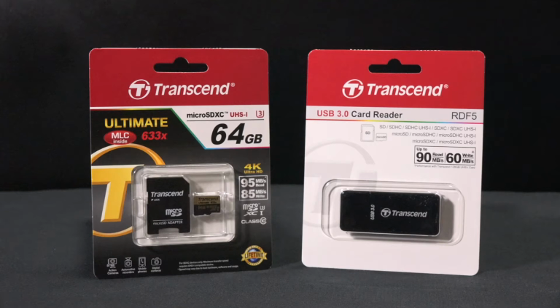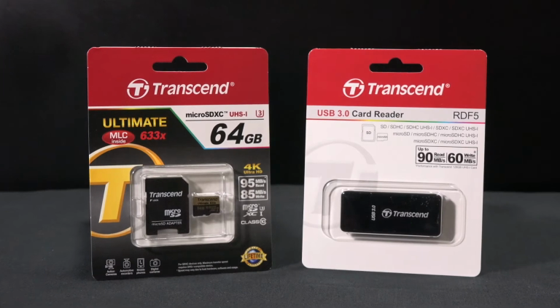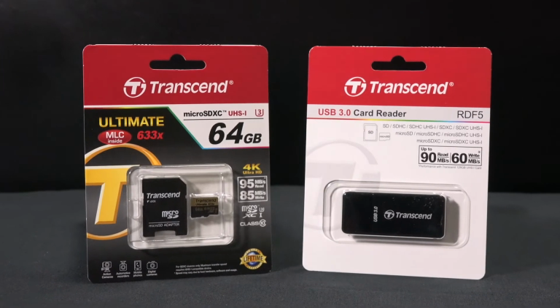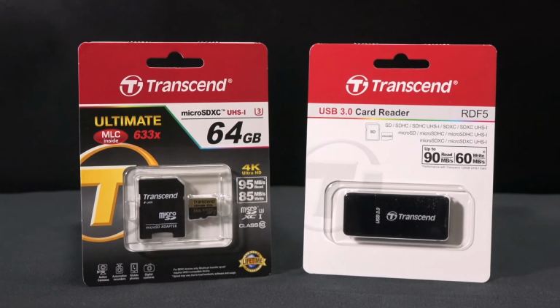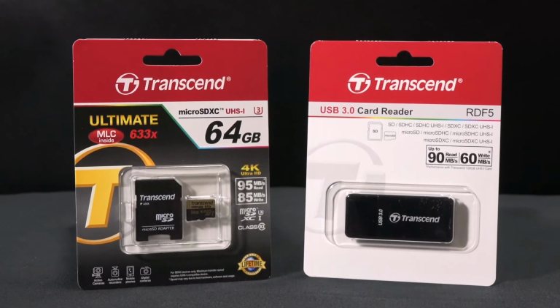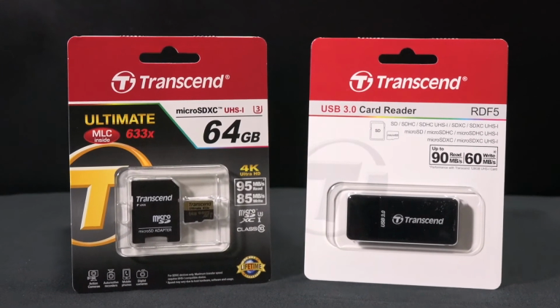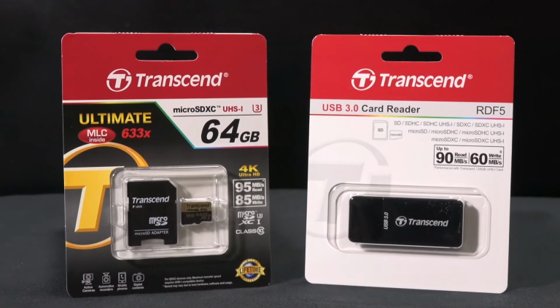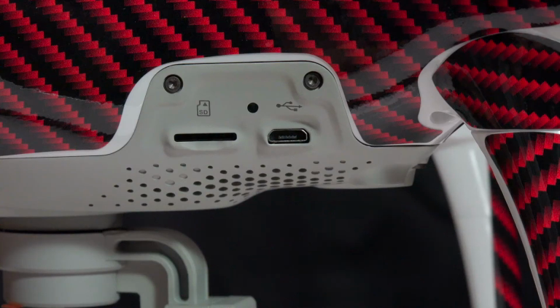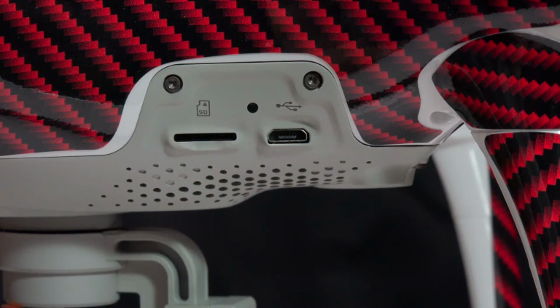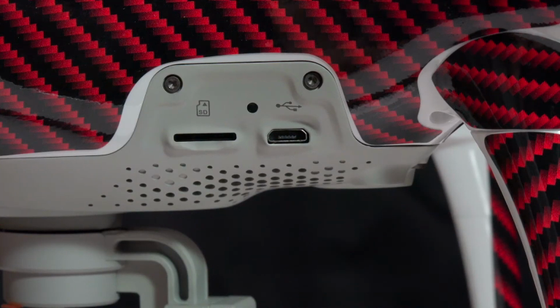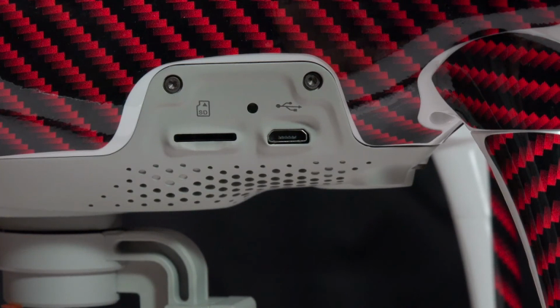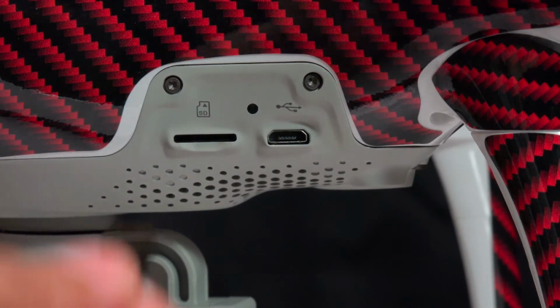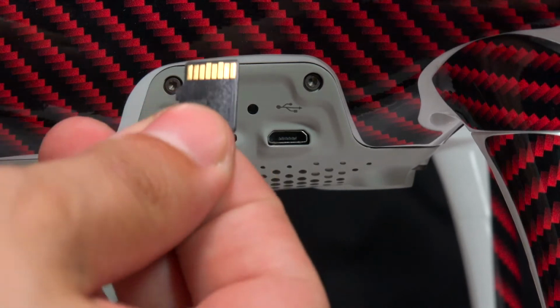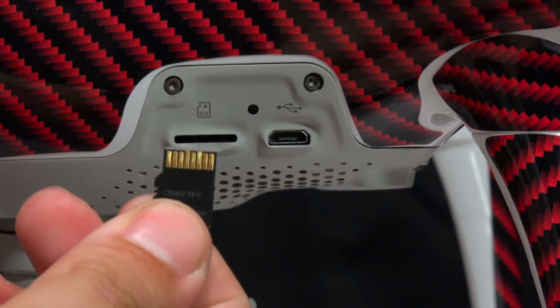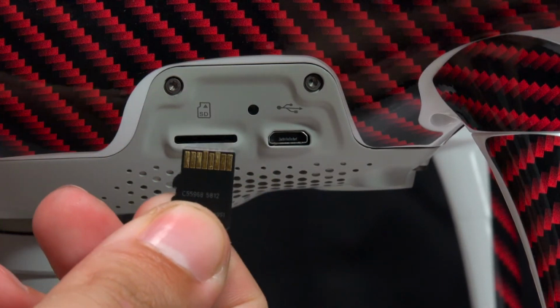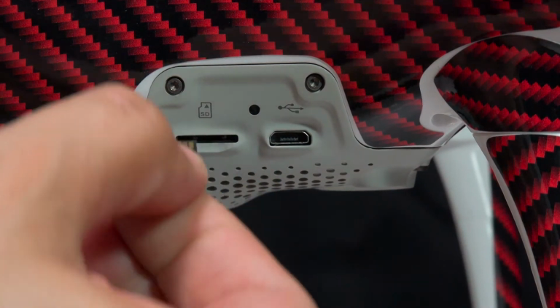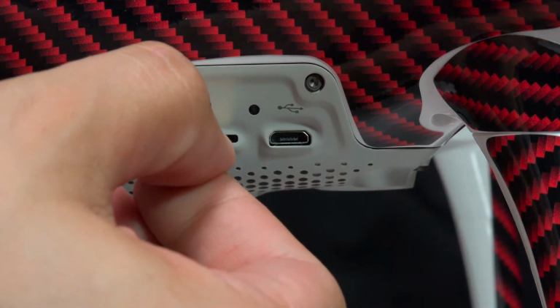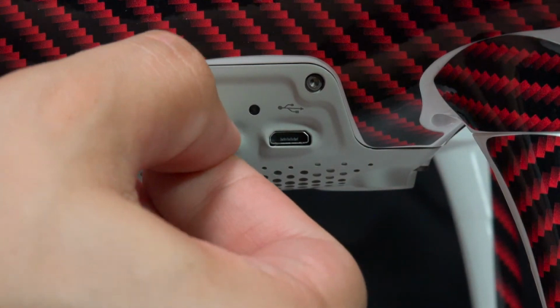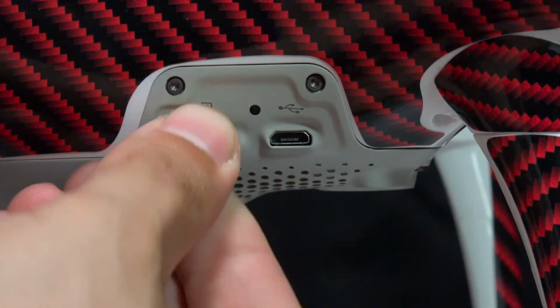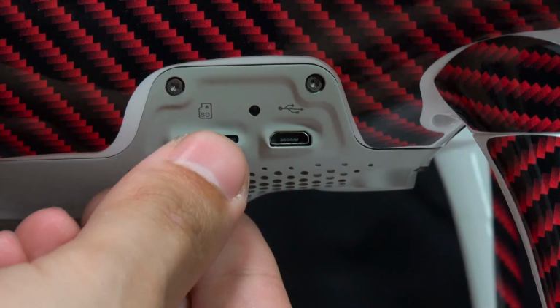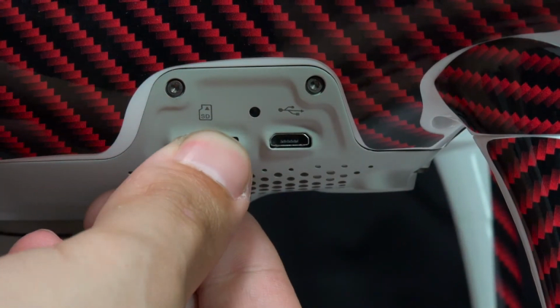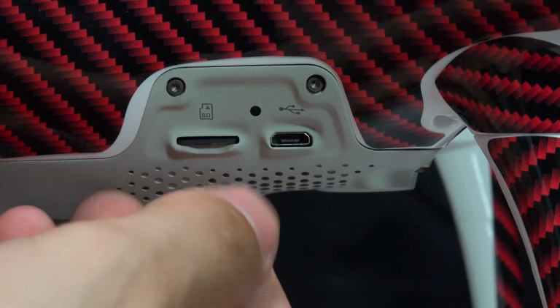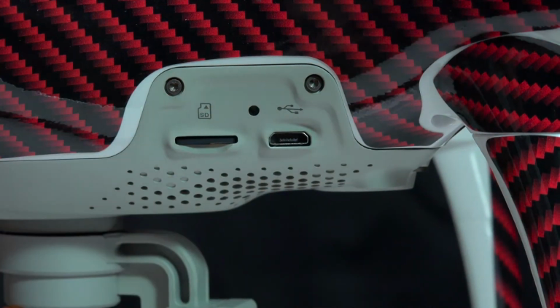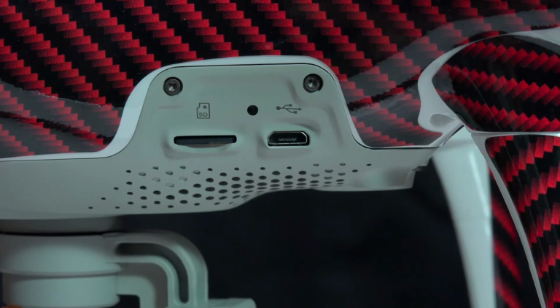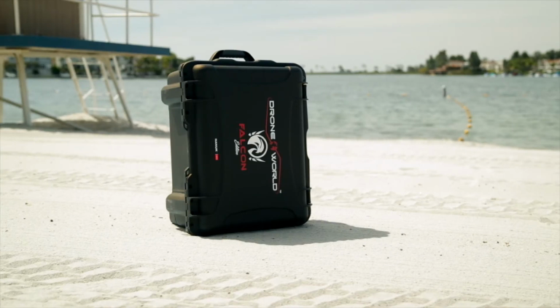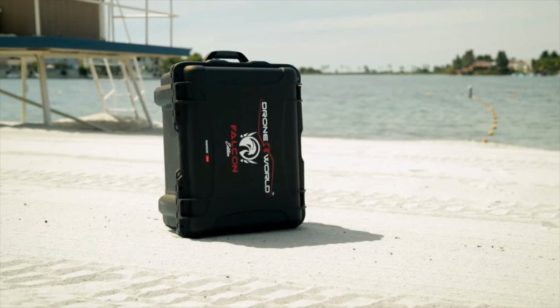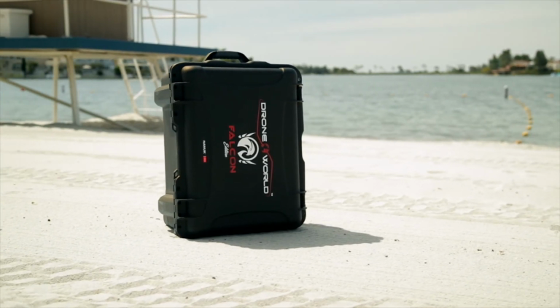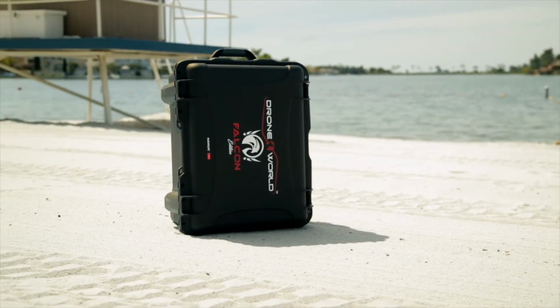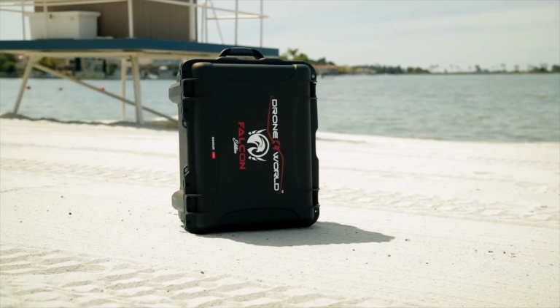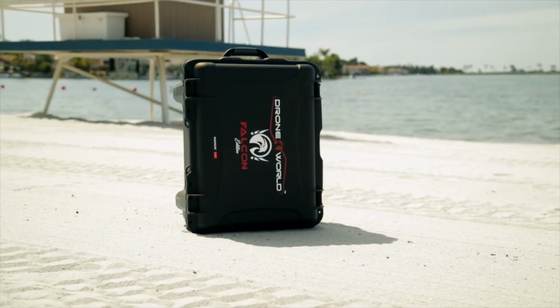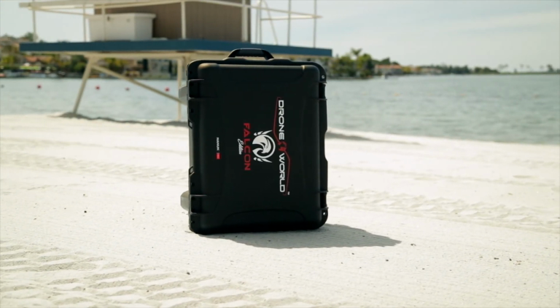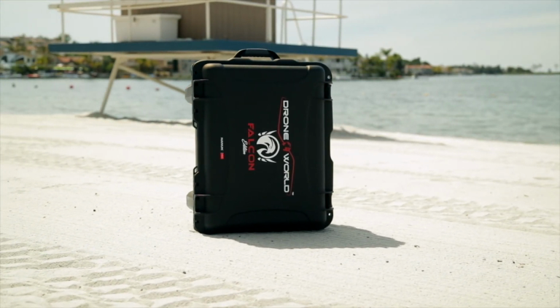U3-rated high-speed Transcend memory cards protect your hard work. They're the top memory cards optimized for secure and rapid transfer of 4K media, with twice the cycle life of factory memory cards.